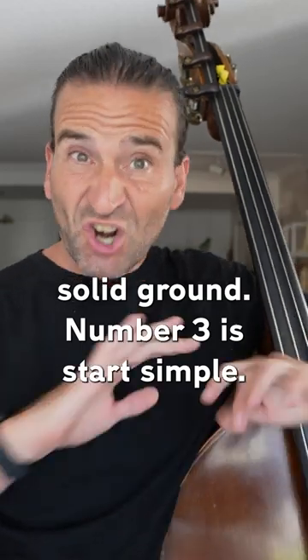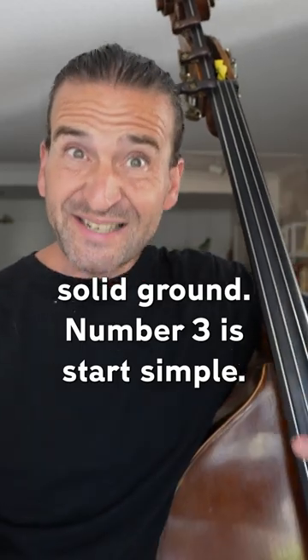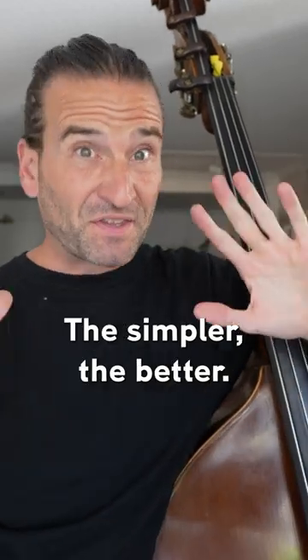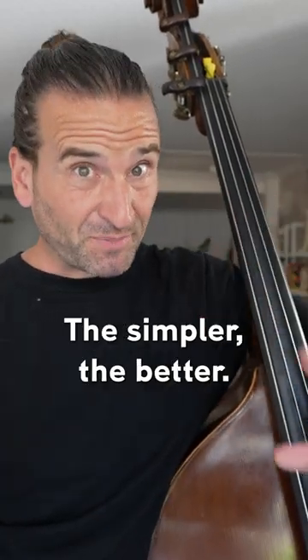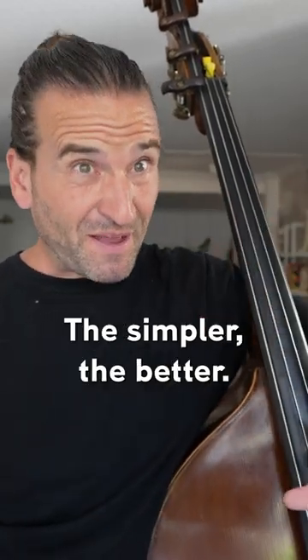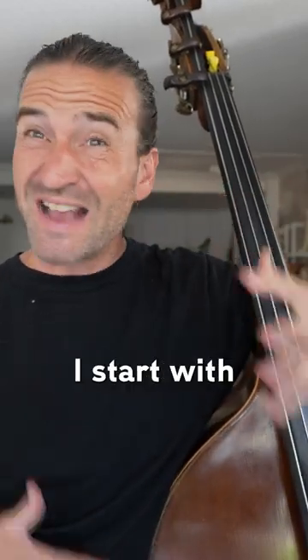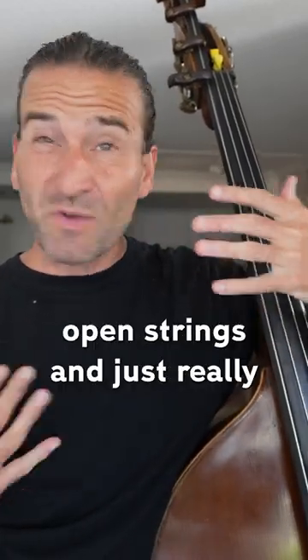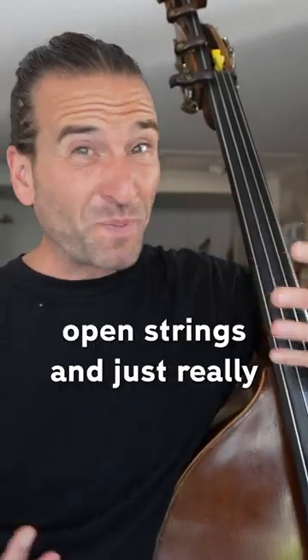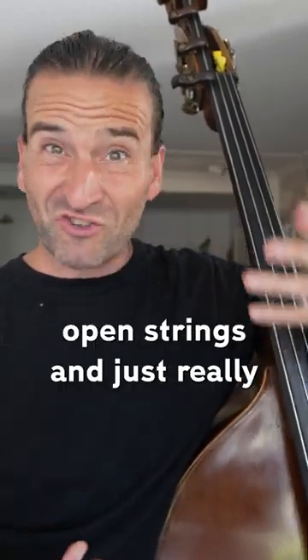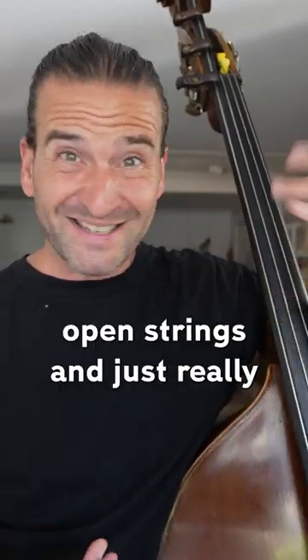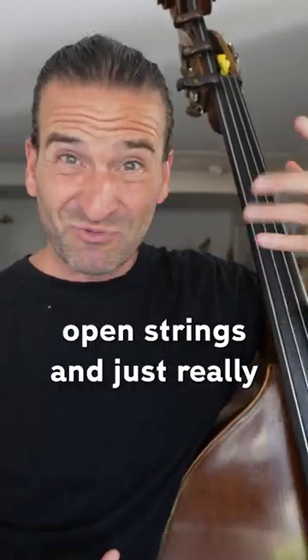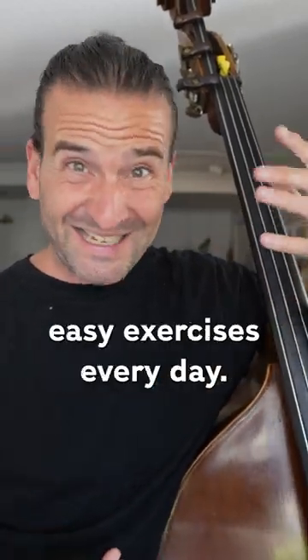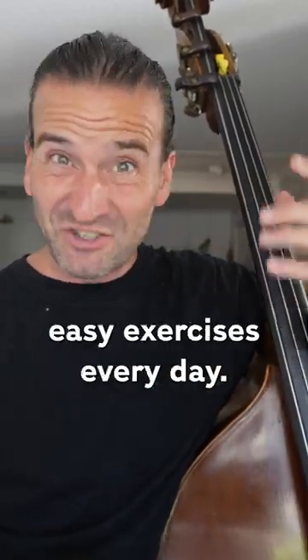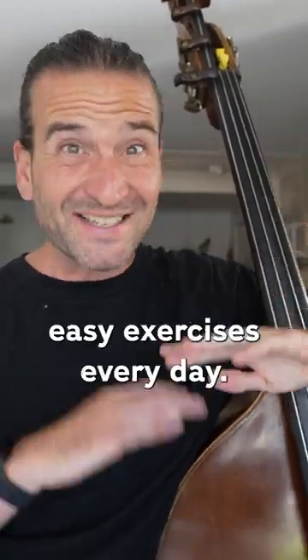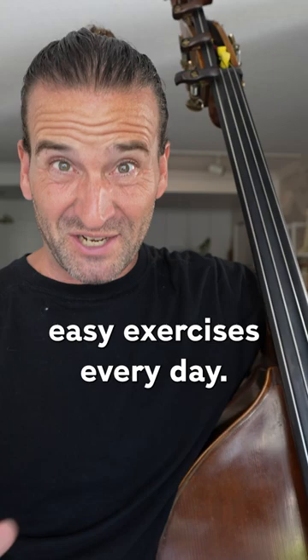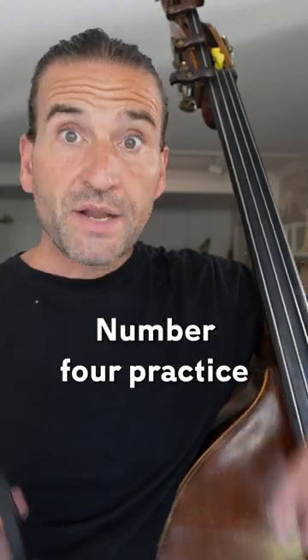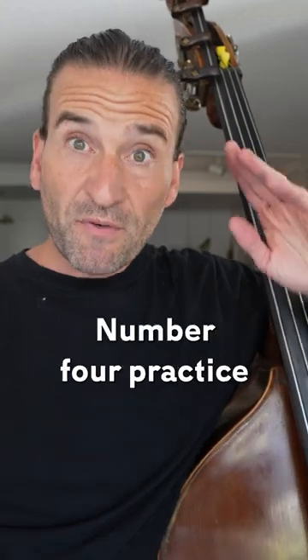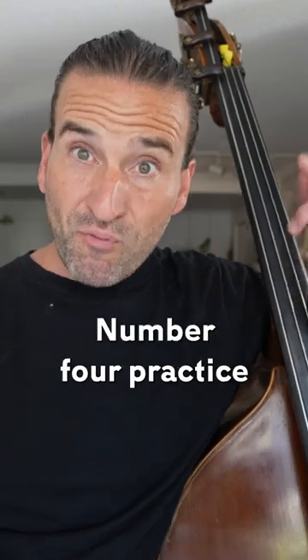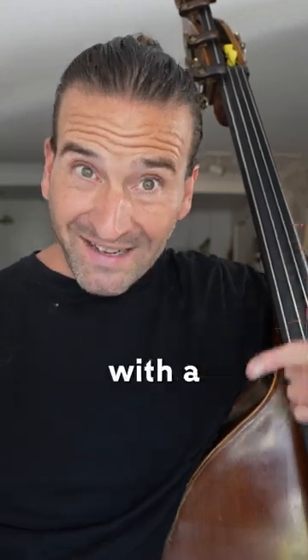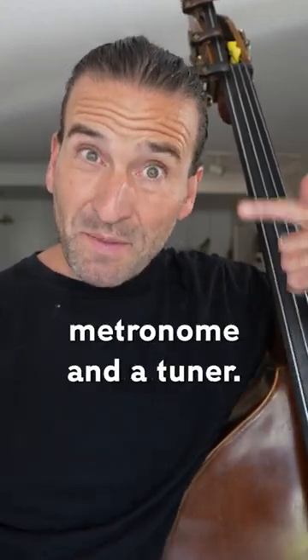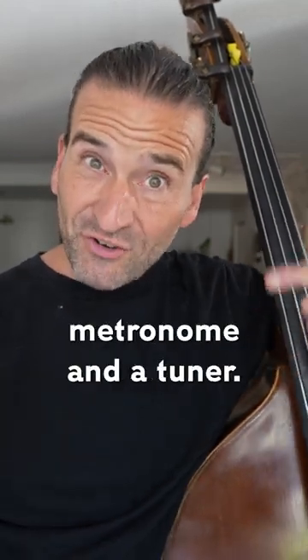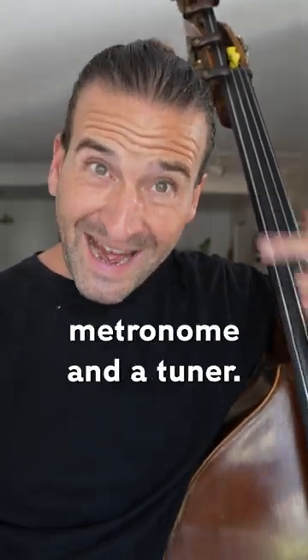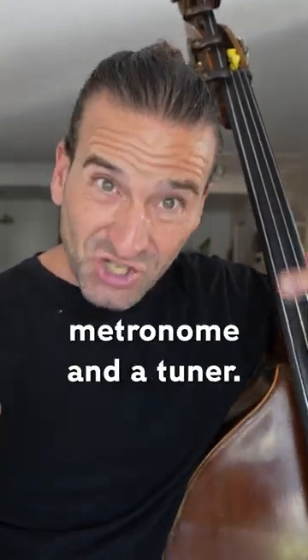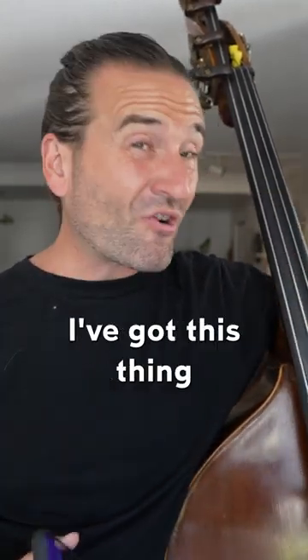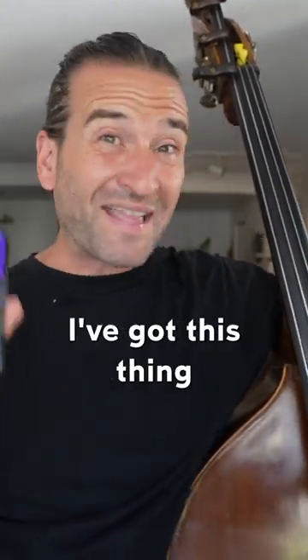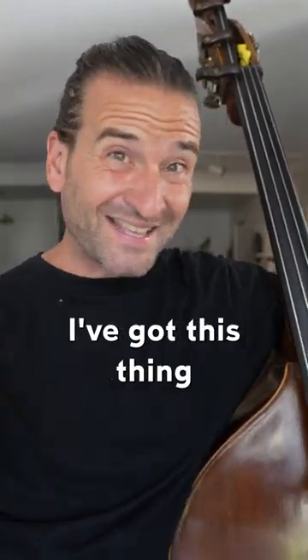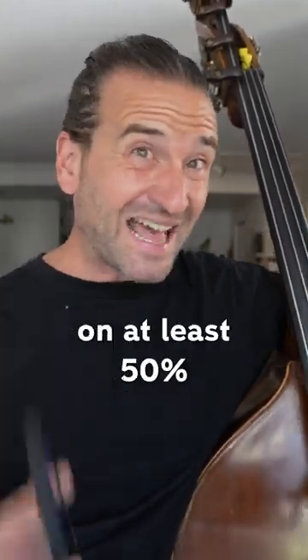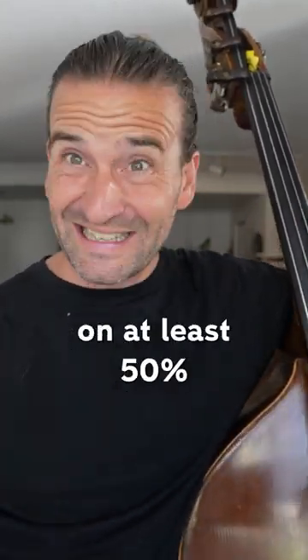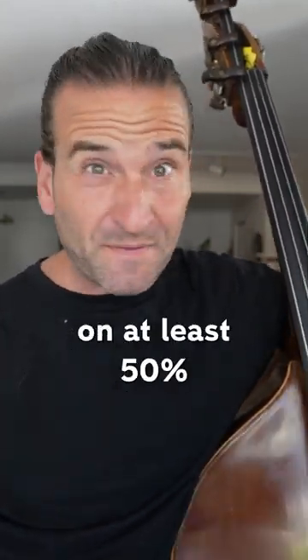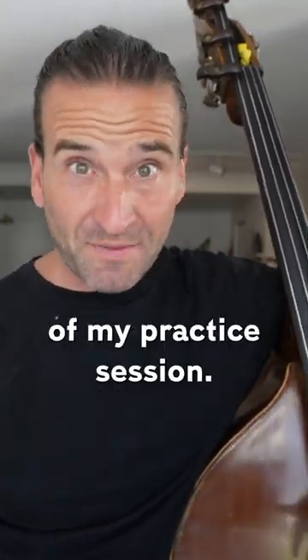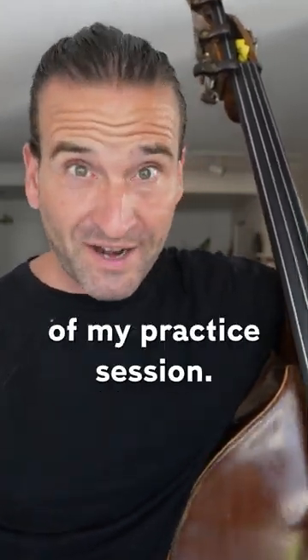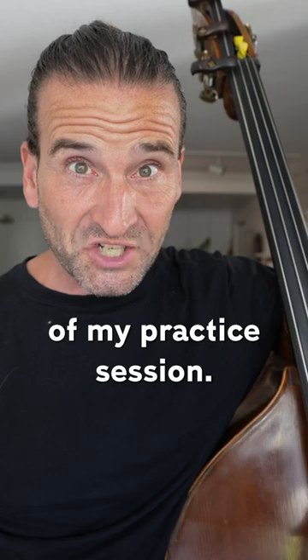Start simple — the simpler the better. I start with open strings and just really easy exercises every day. Number four, practice with the metronome and the tuner. I've got this thing on at least 50% of my practice session.